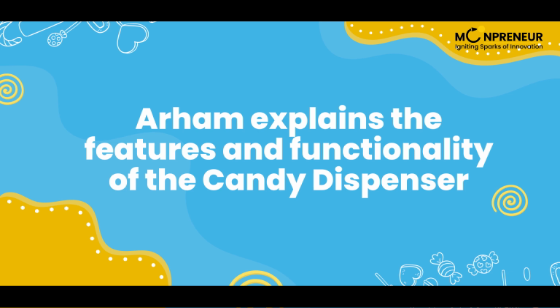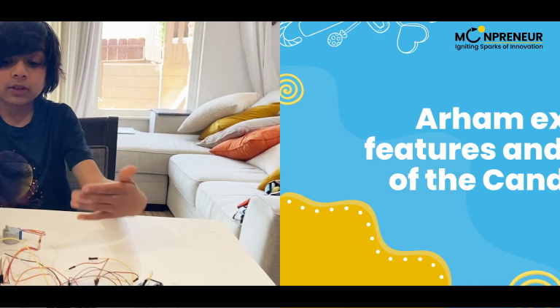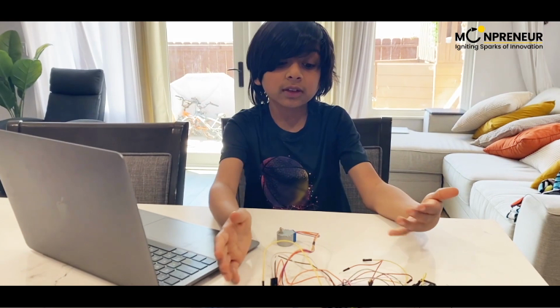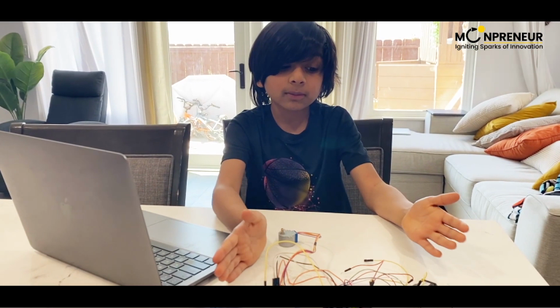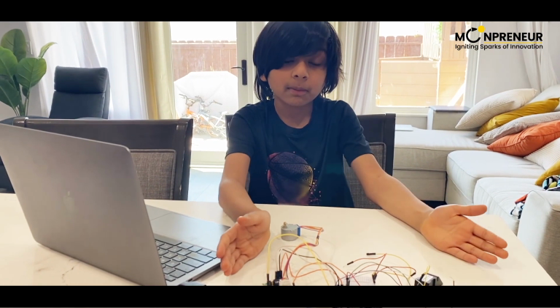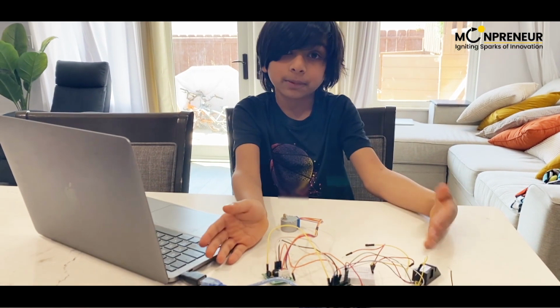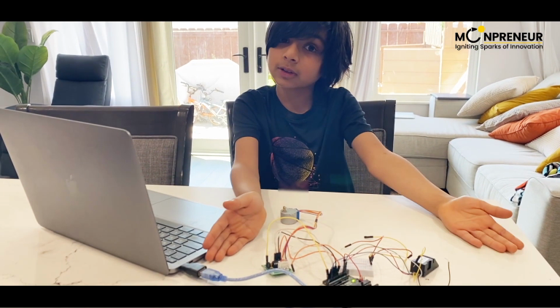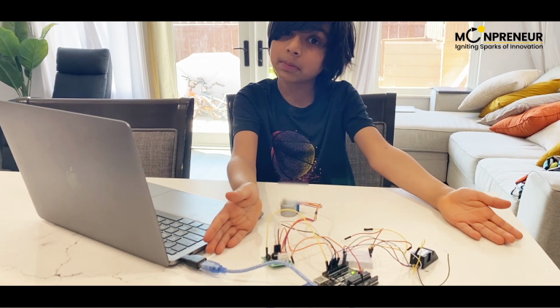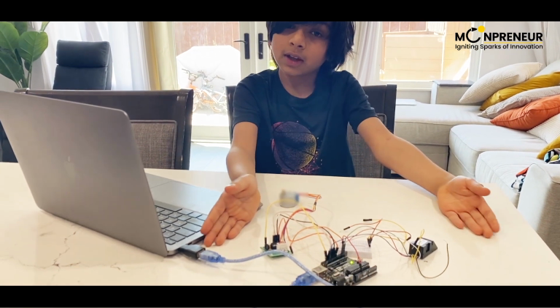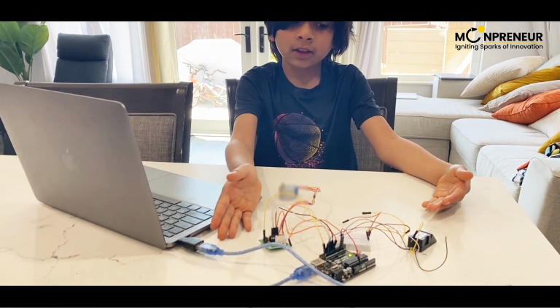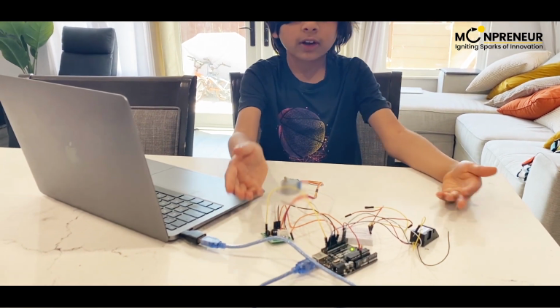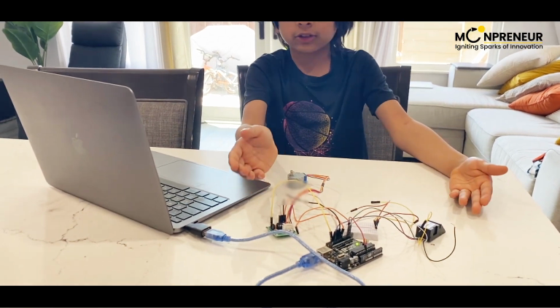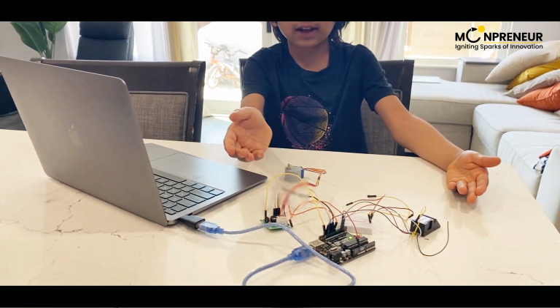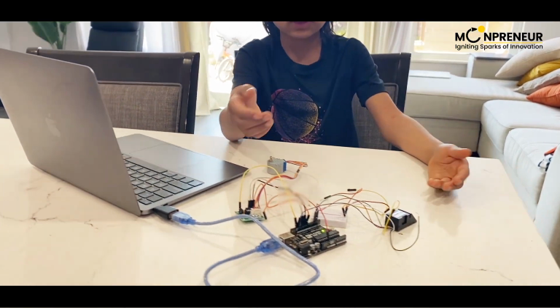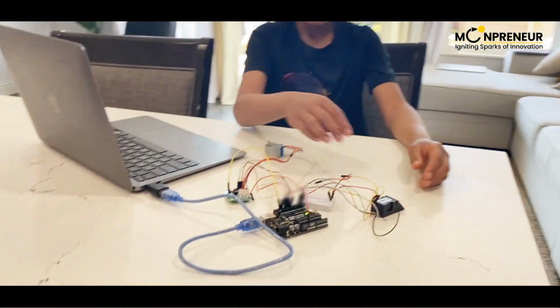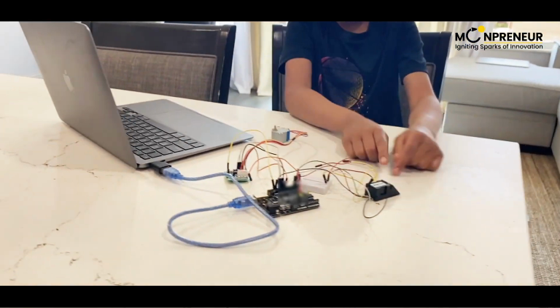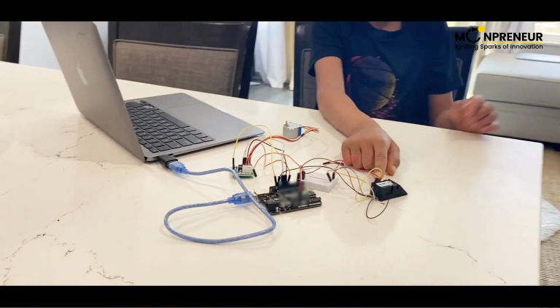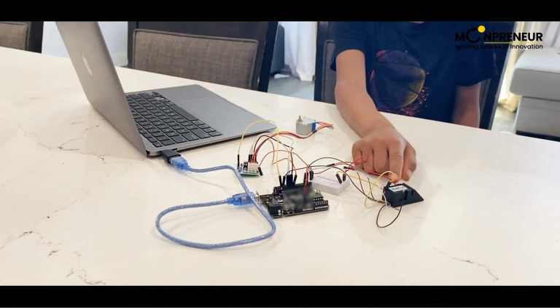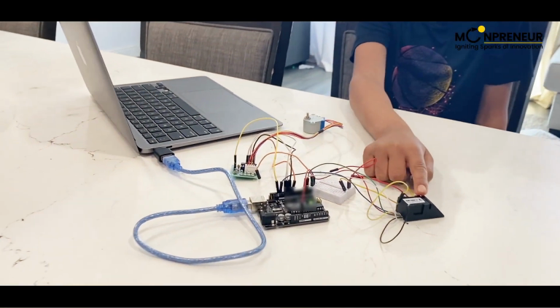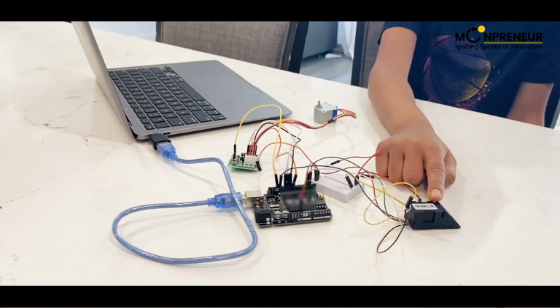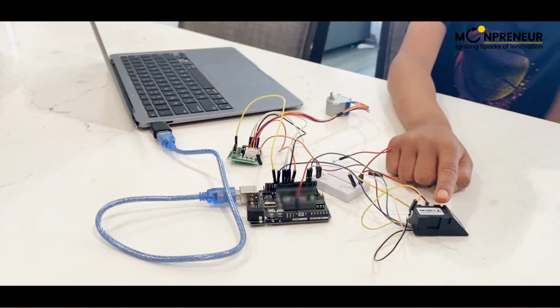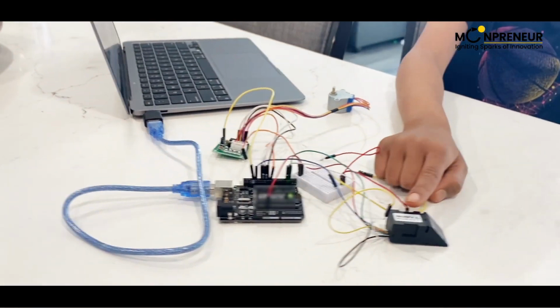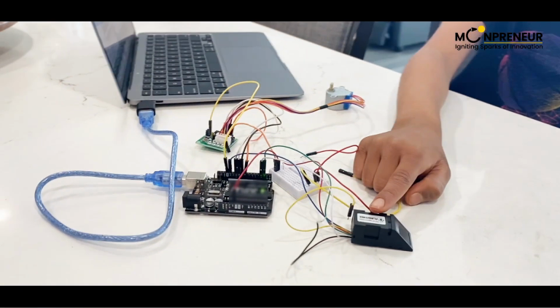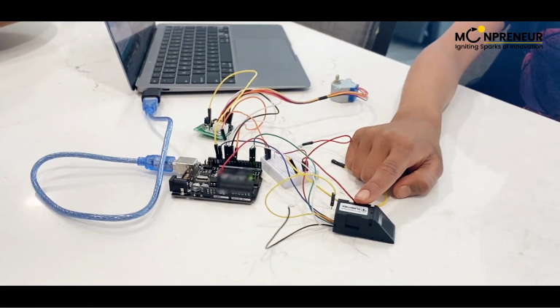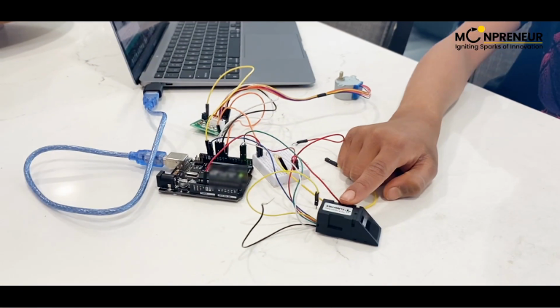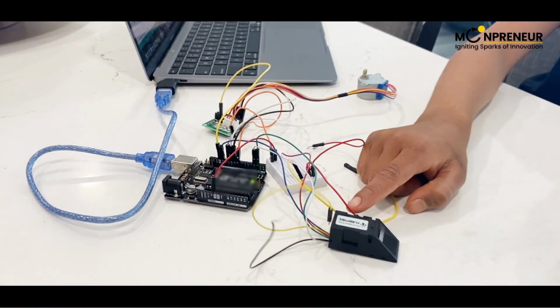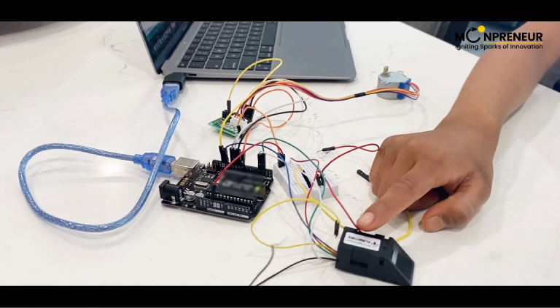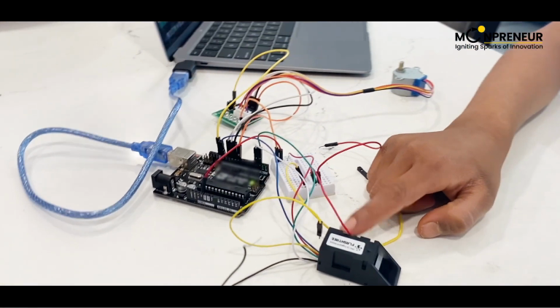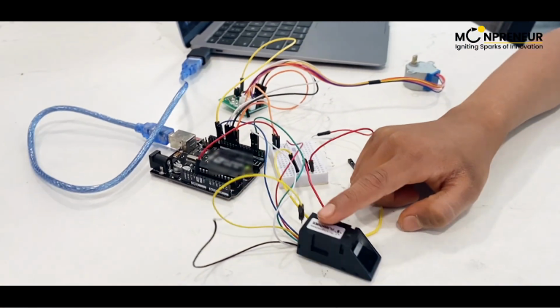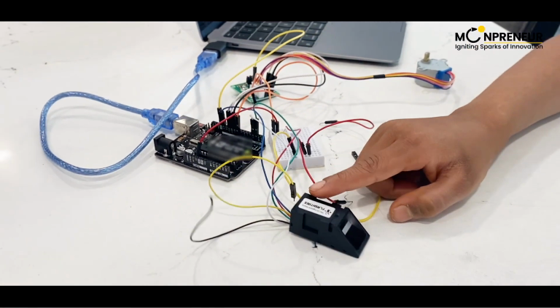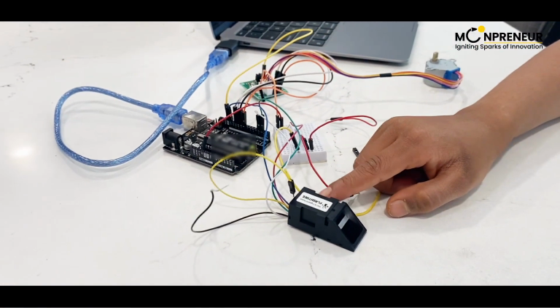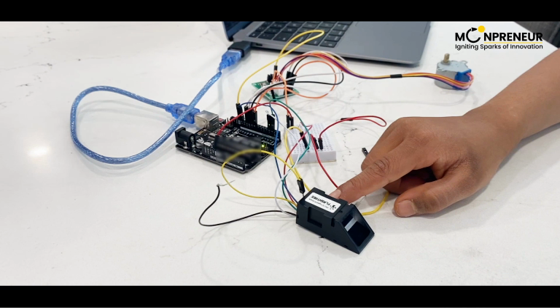This is my prototype. It has a lot of functionality. This fingerprint sensor can be used to register and detect fingerprints.